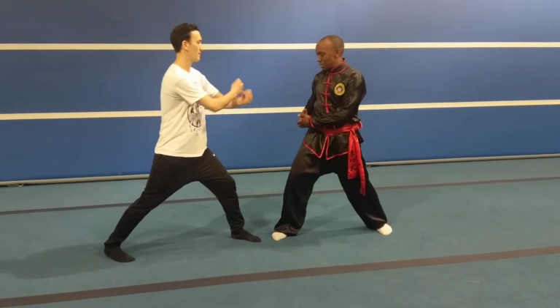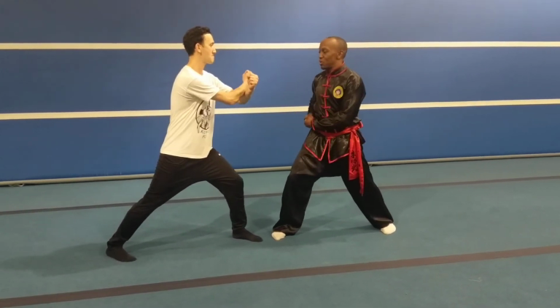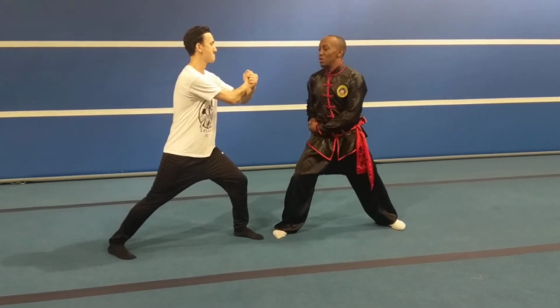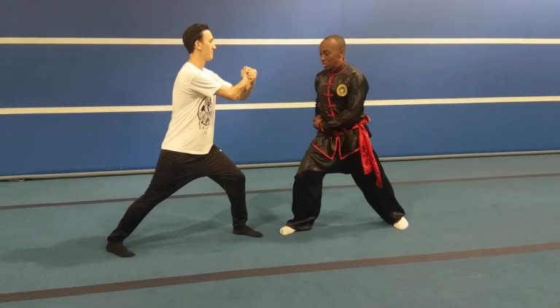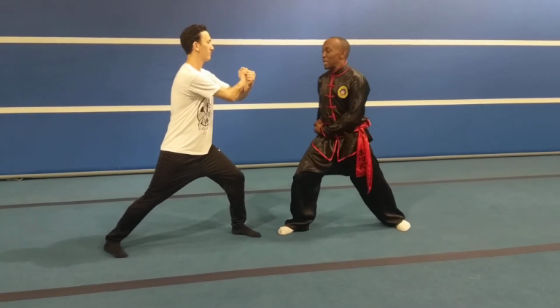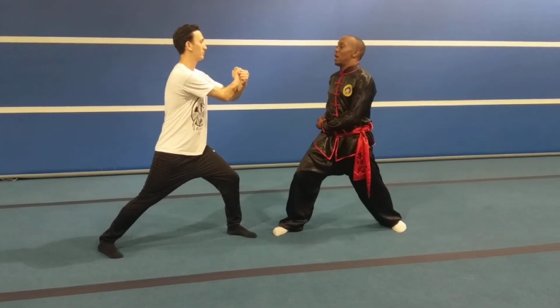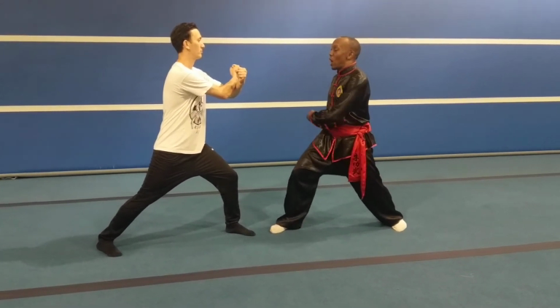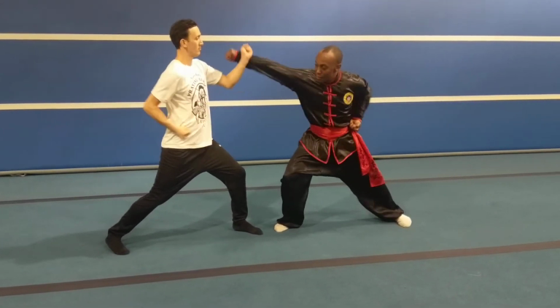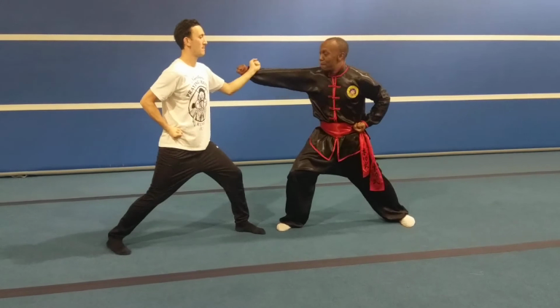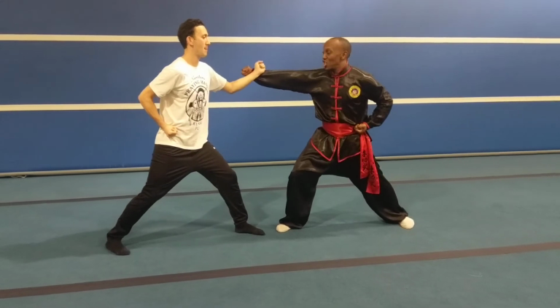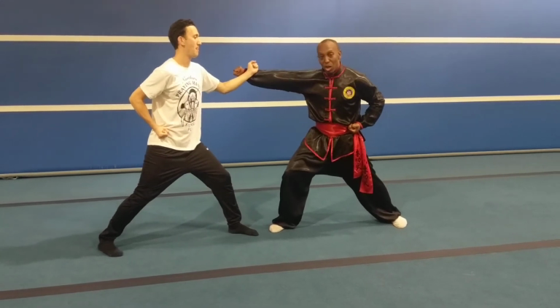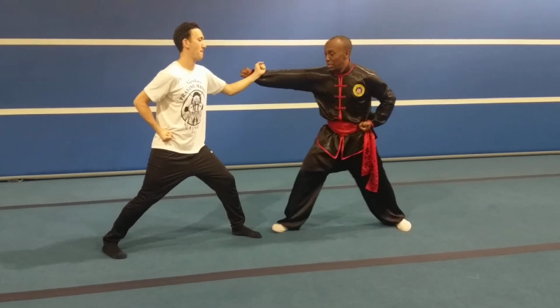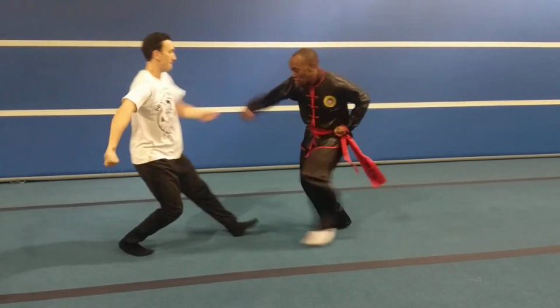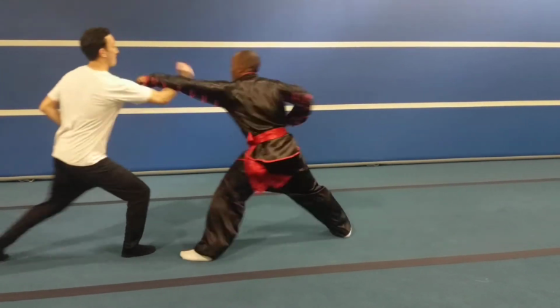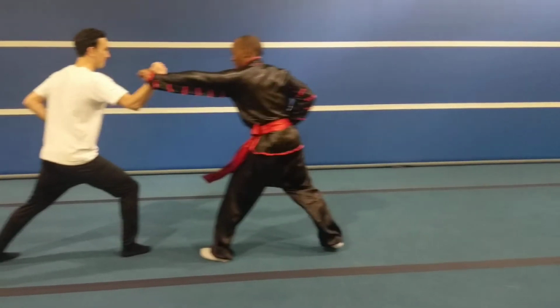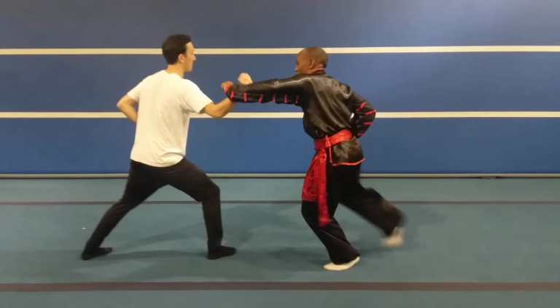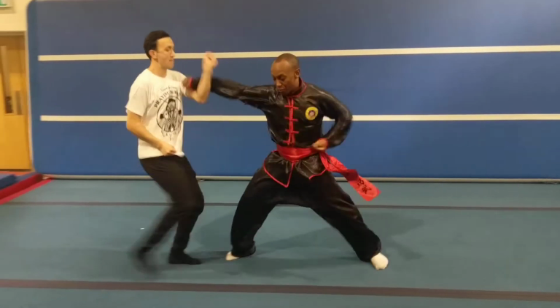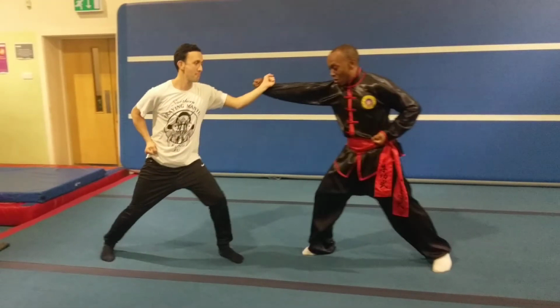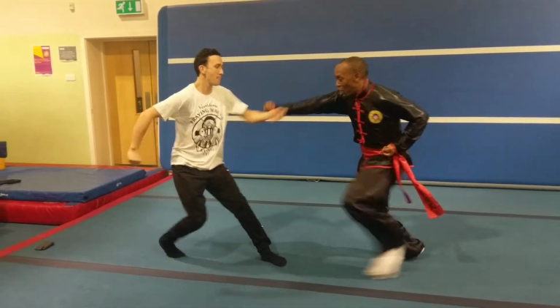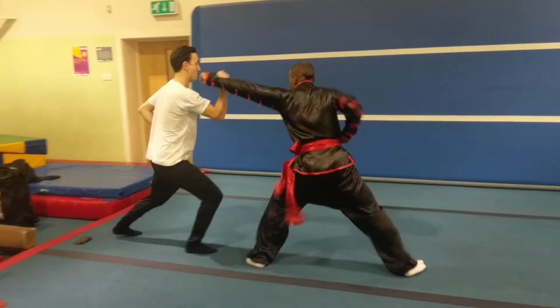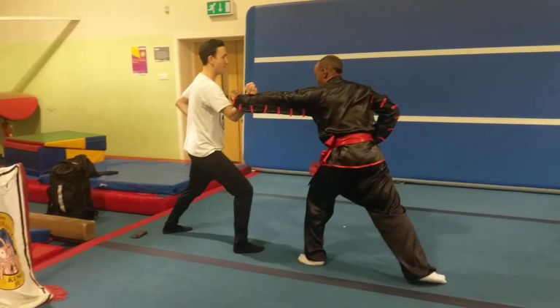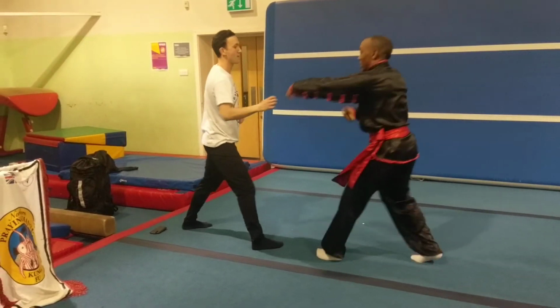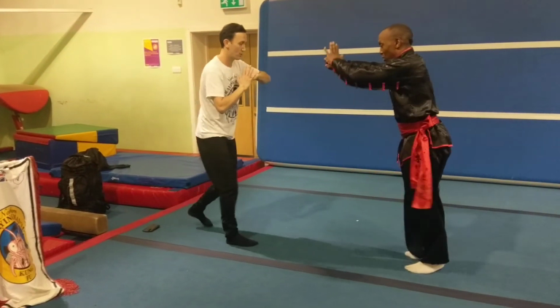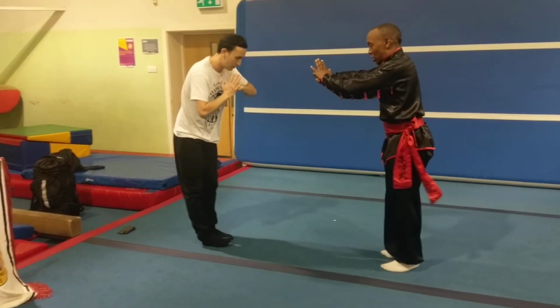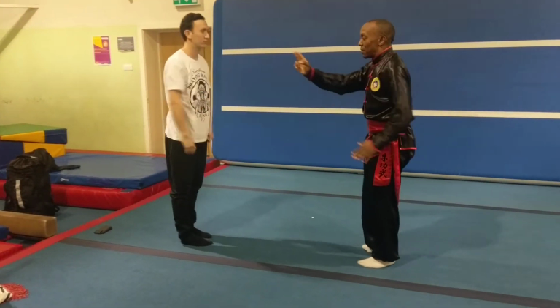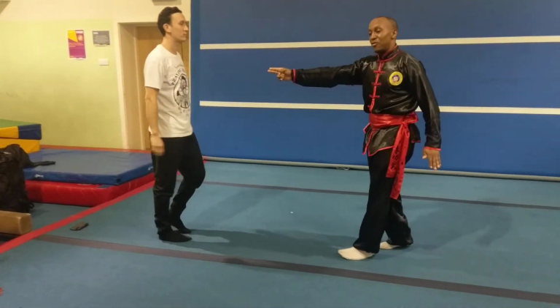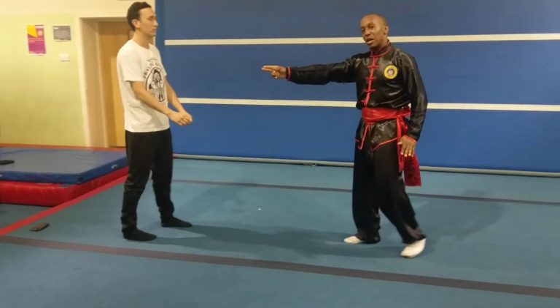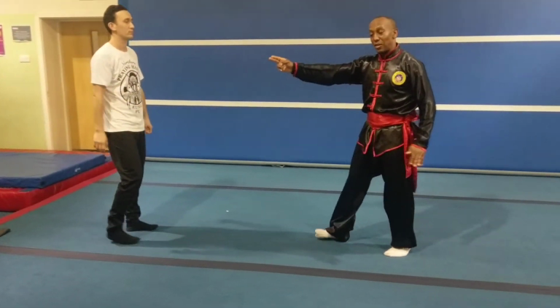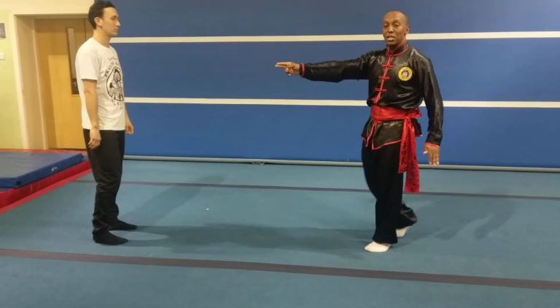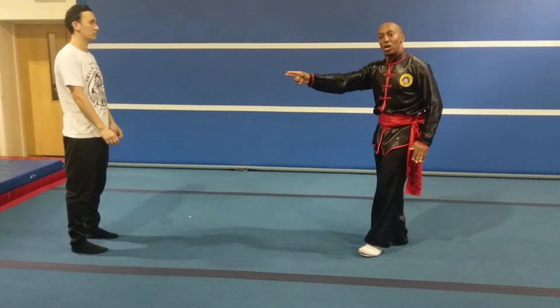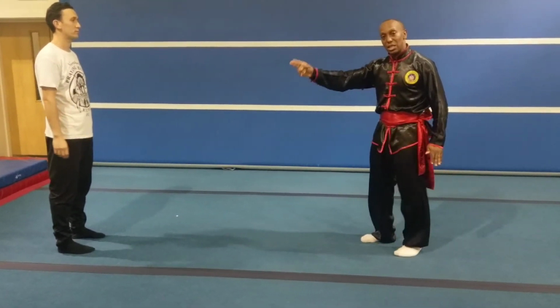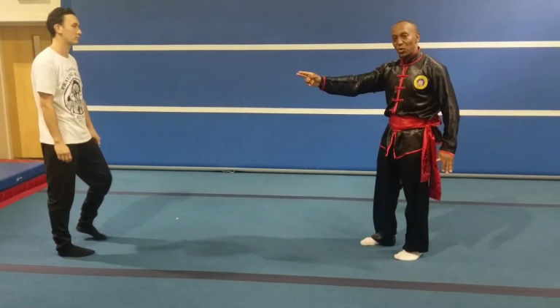Let's do the basic punch. One — I punch, he blocks me. Two, three, four. I'm aiming for my target. If he doesn't block, it's his fault.